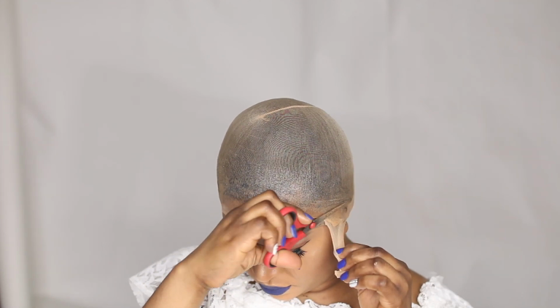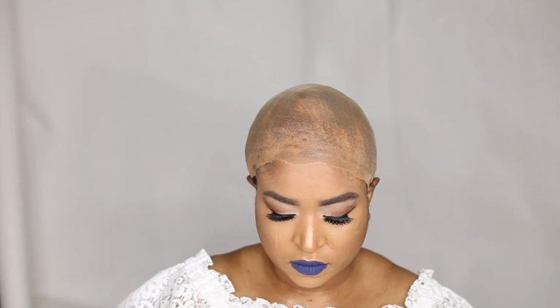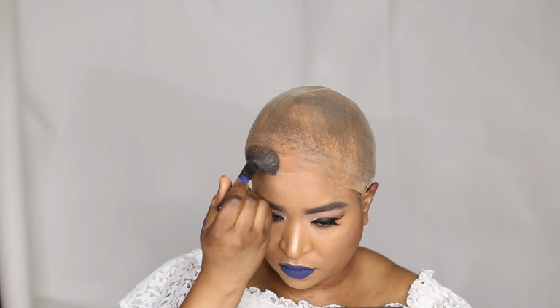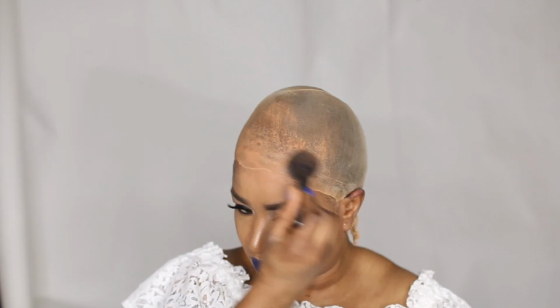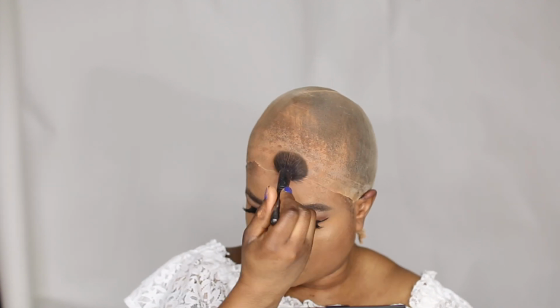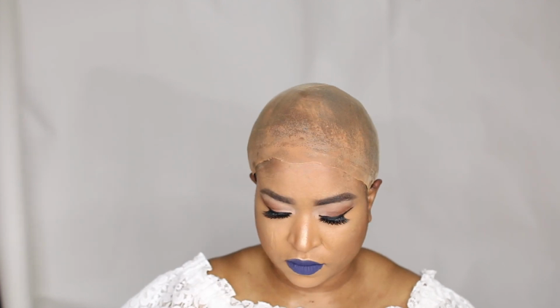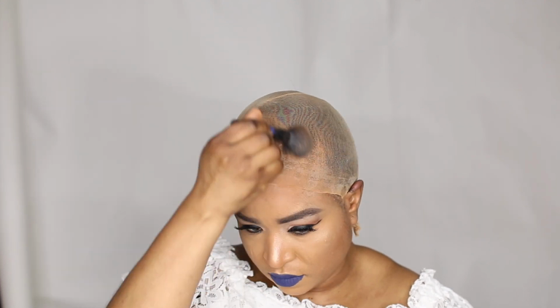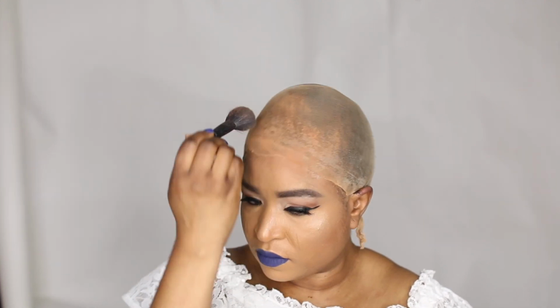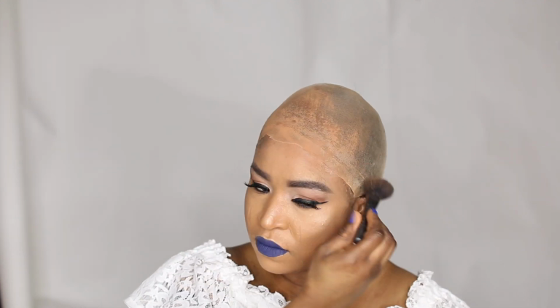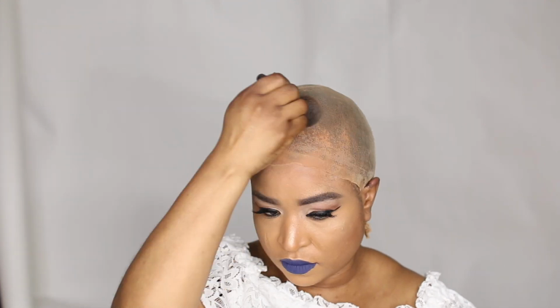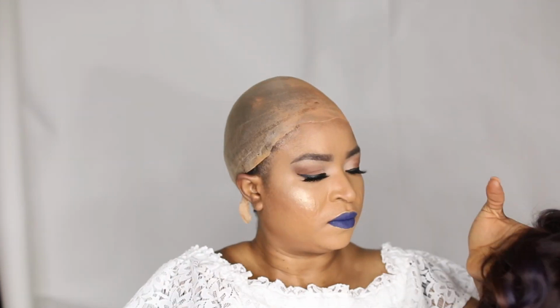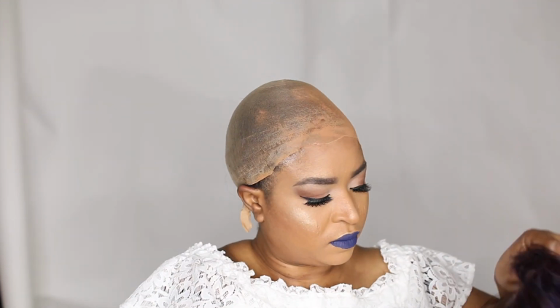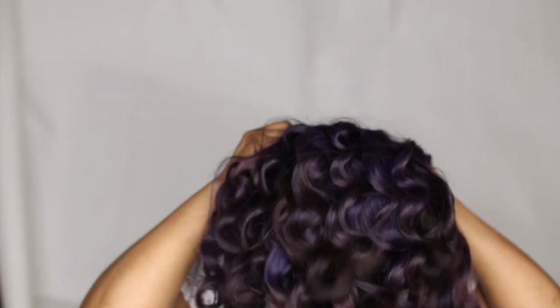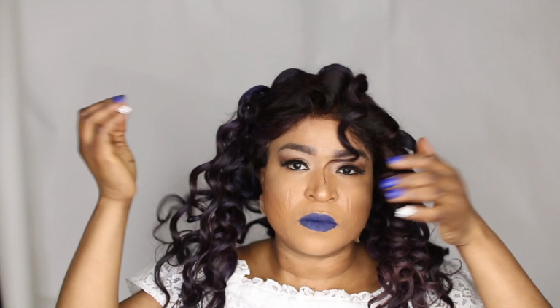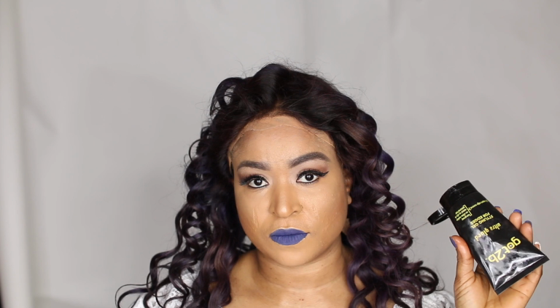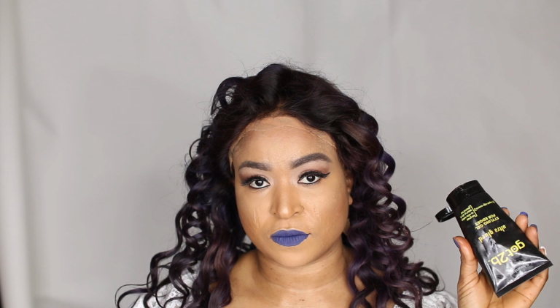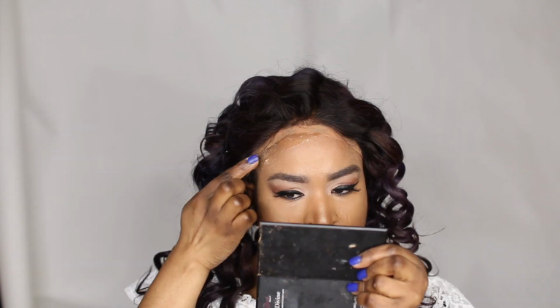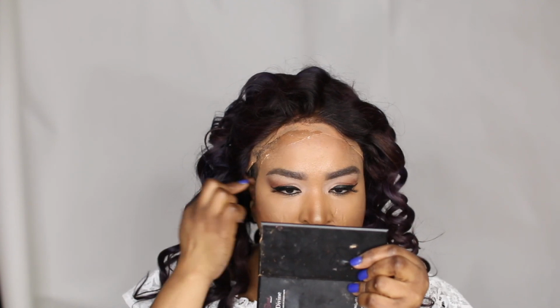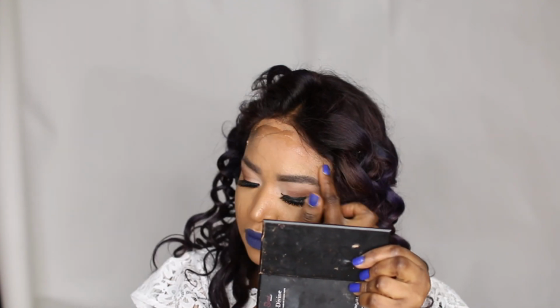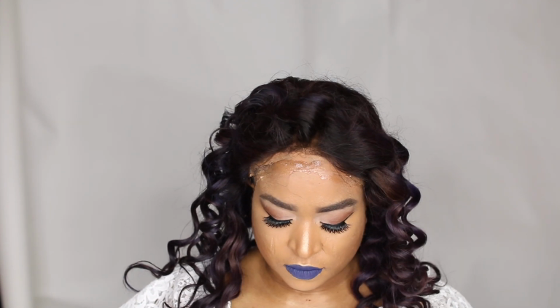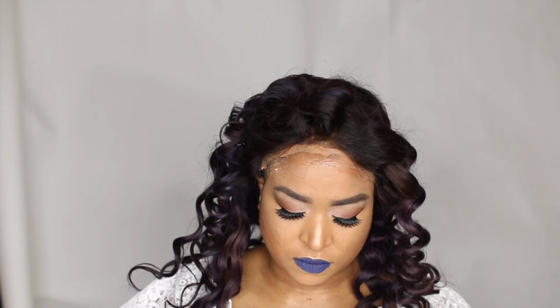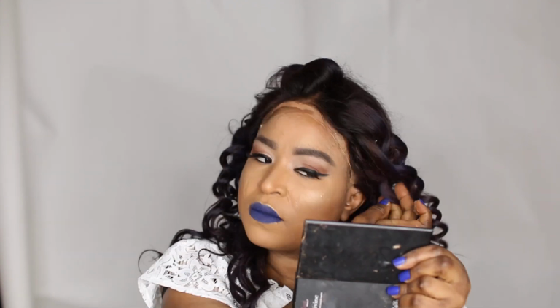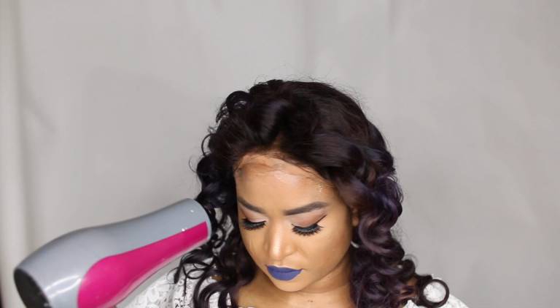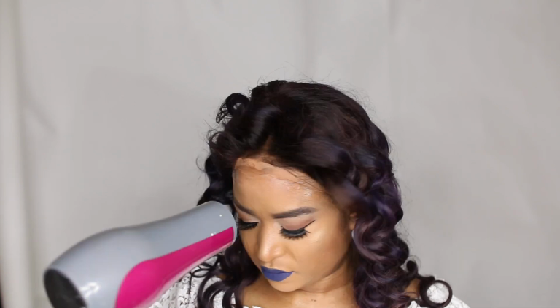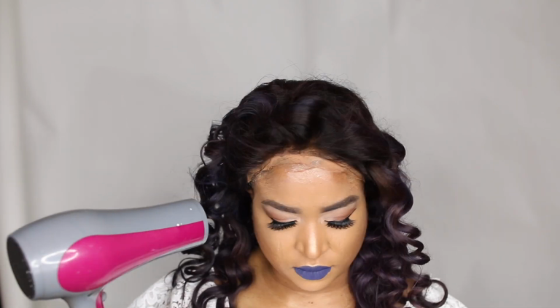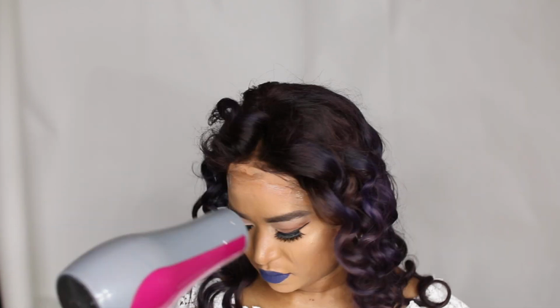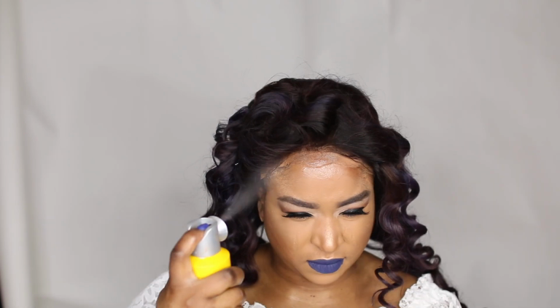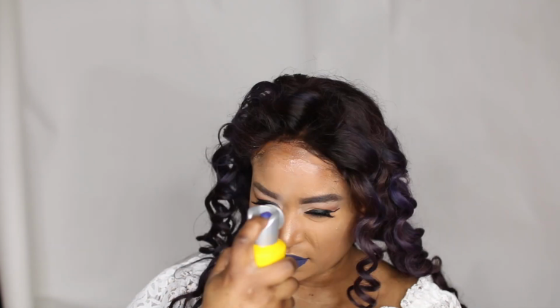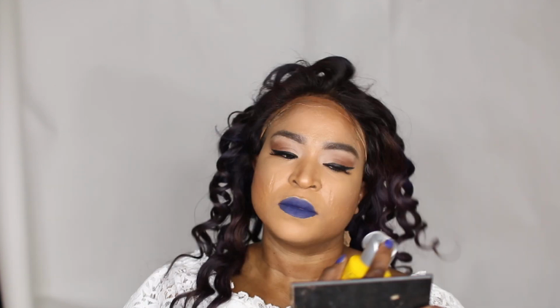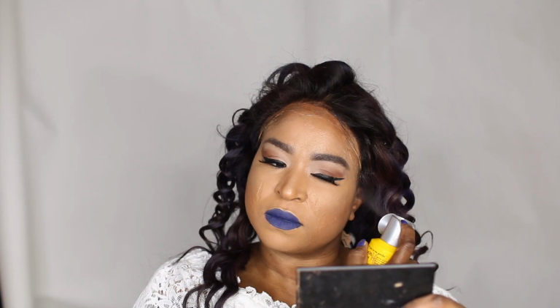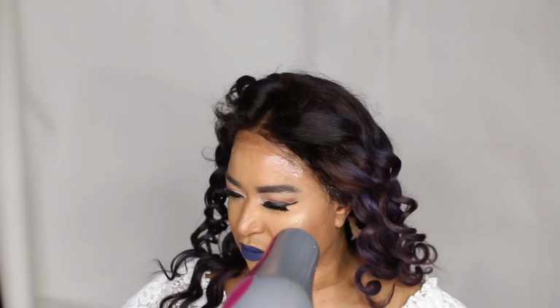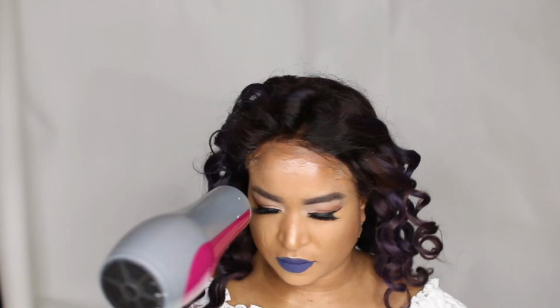After washing the hair I blow-dried it, curled it, and applied it on my head. Look at the curls on the hair — it was so amazing. It felt so much like it was when it was originally black, which is great.